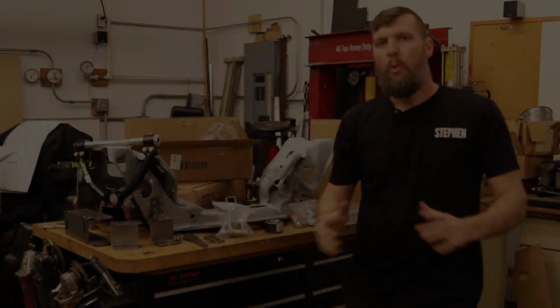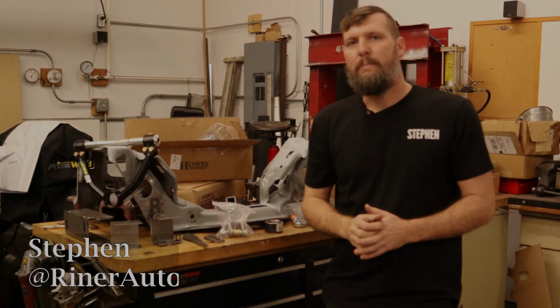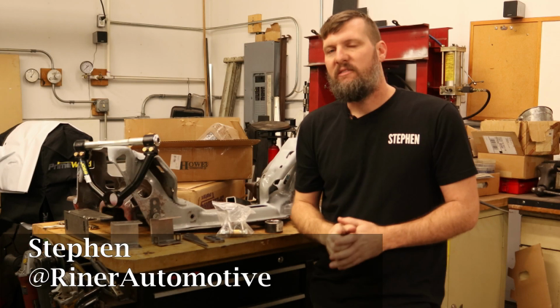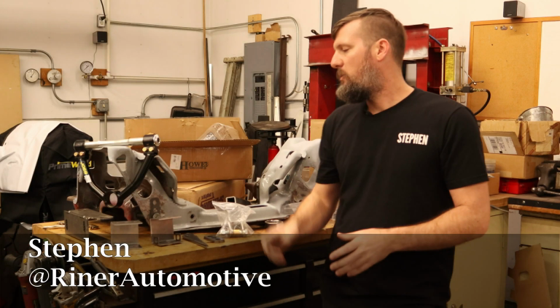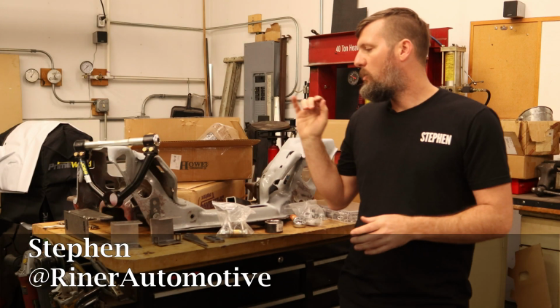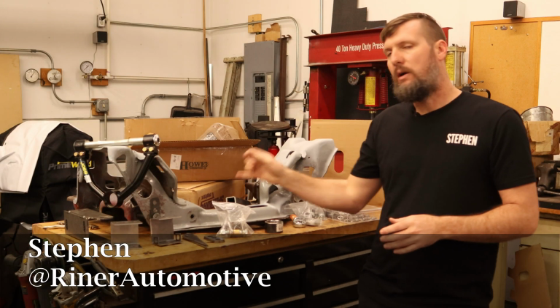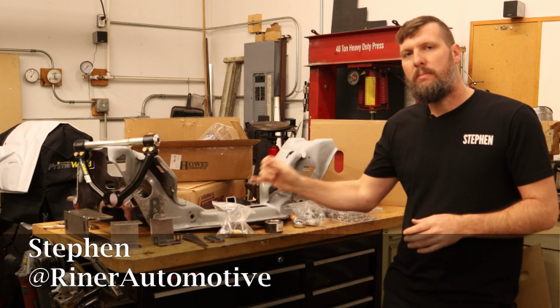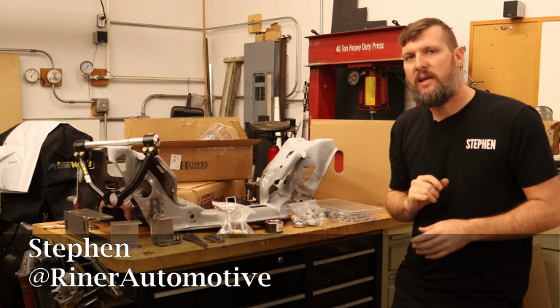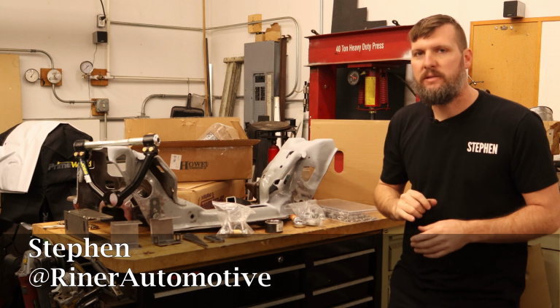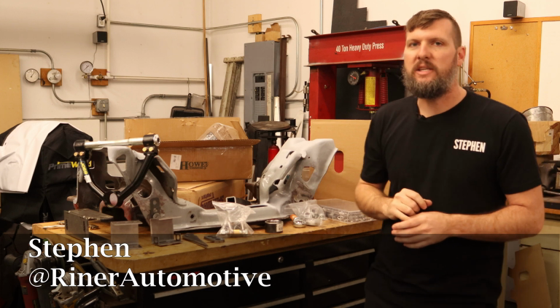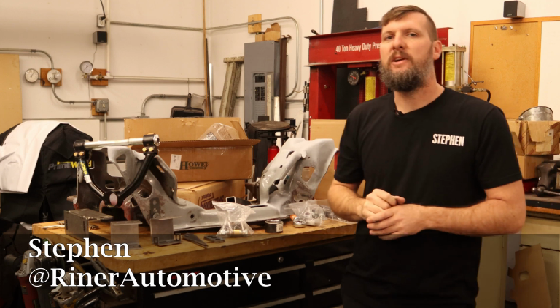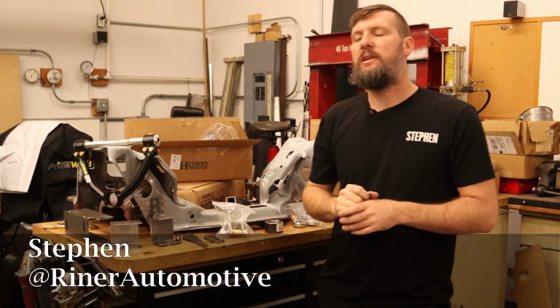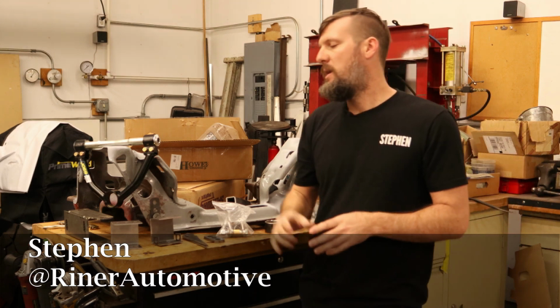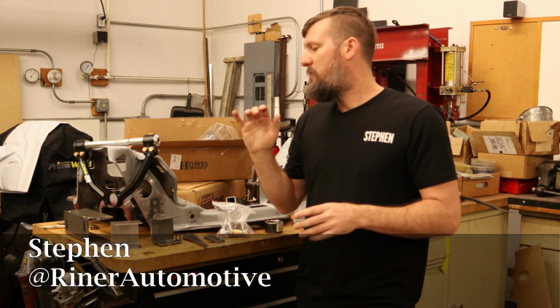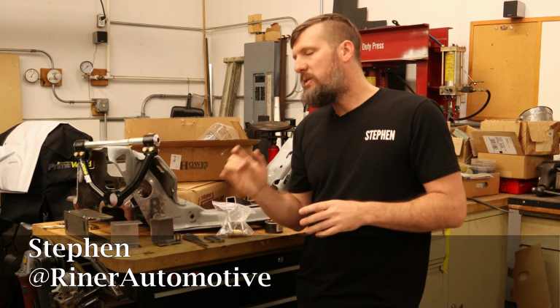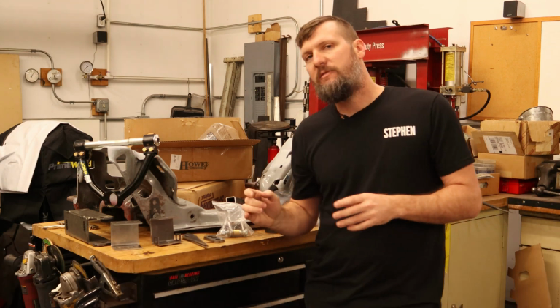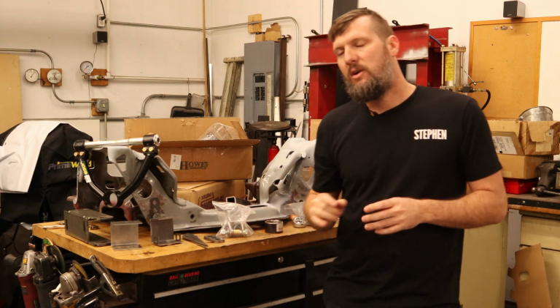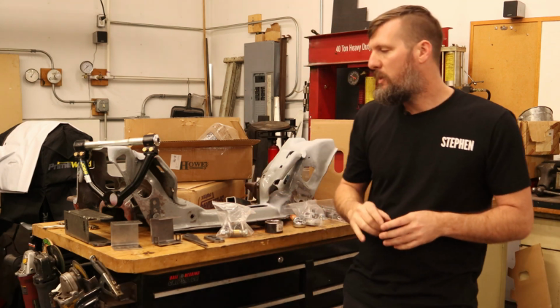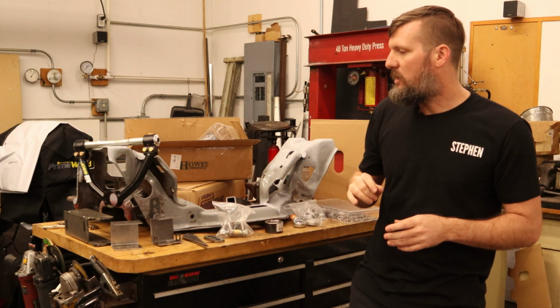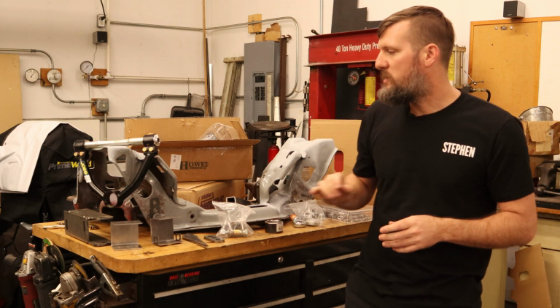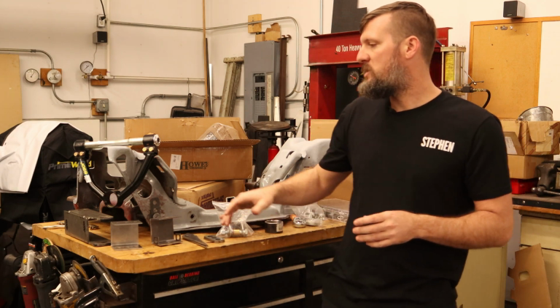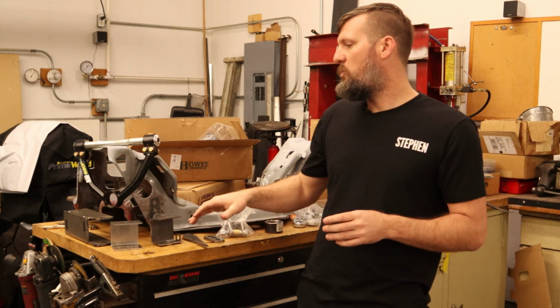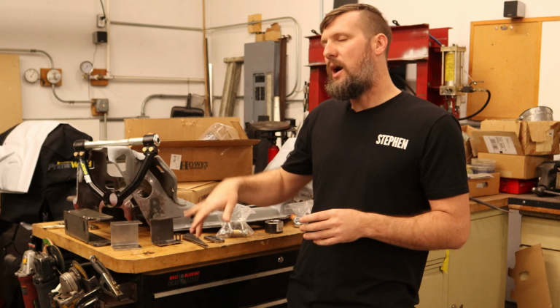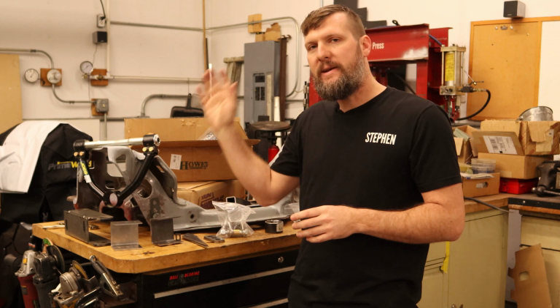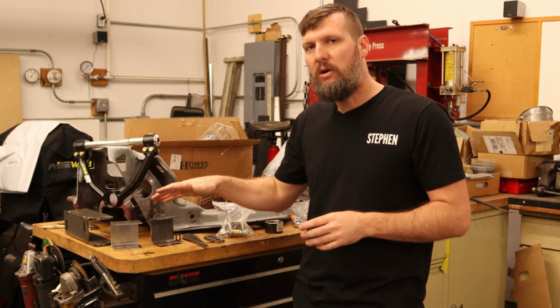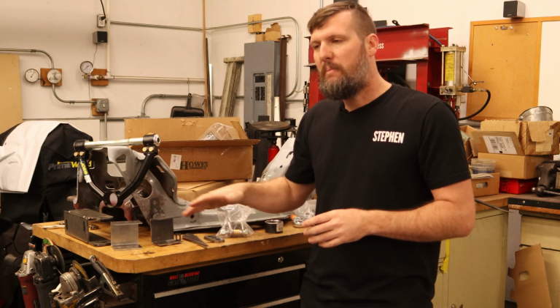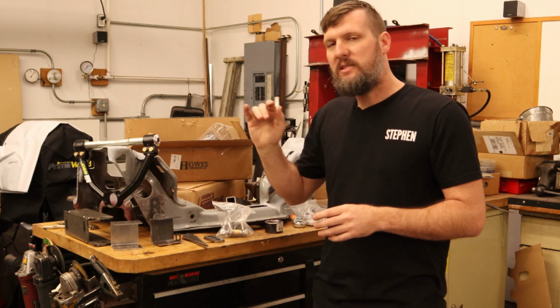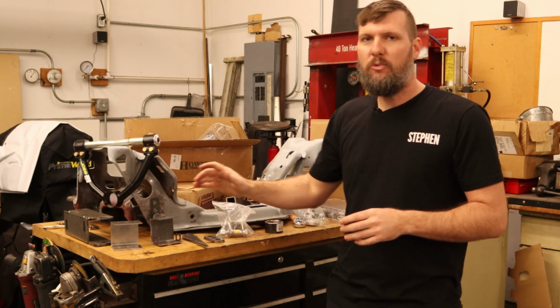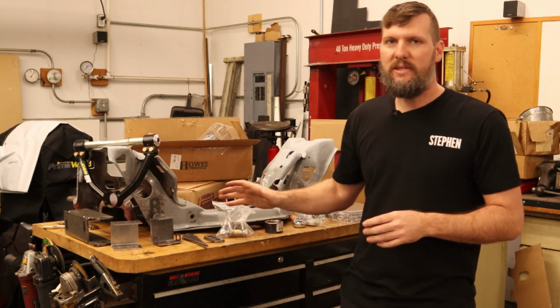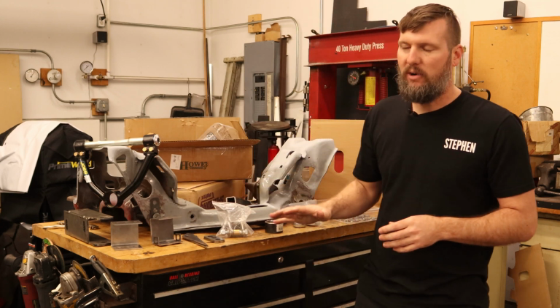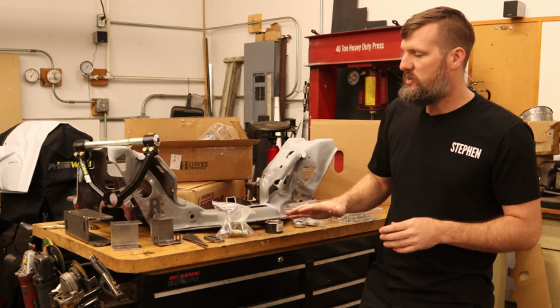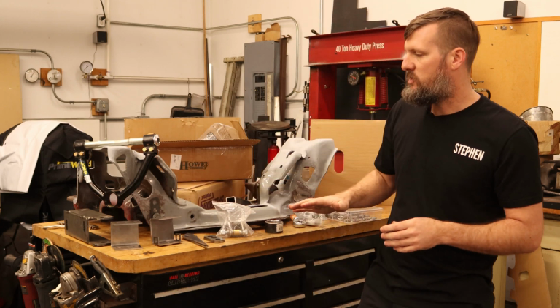Welcome back everybody. We are working on the Mustang SLA suspension again. If you remember in the last video, where we left off, the suspension went up and down but something was not right in the geometry.